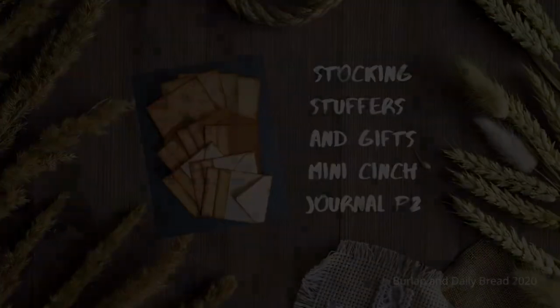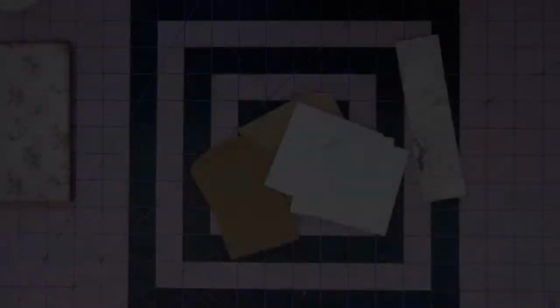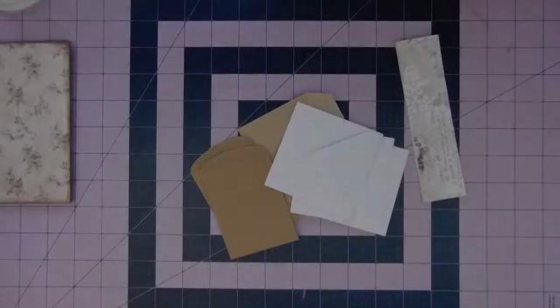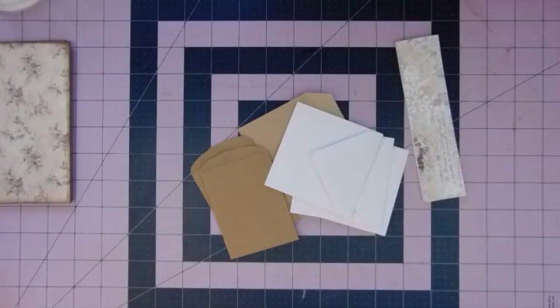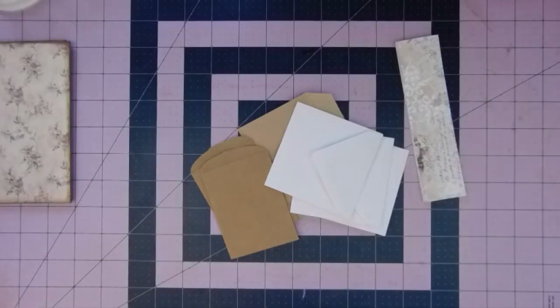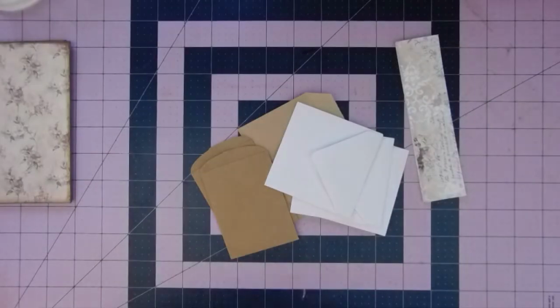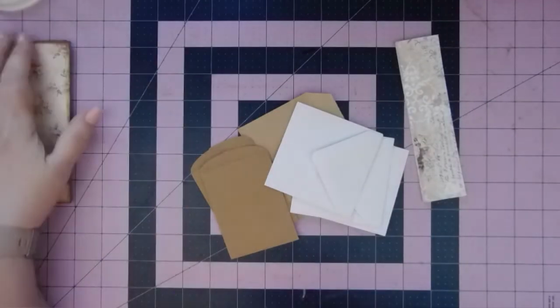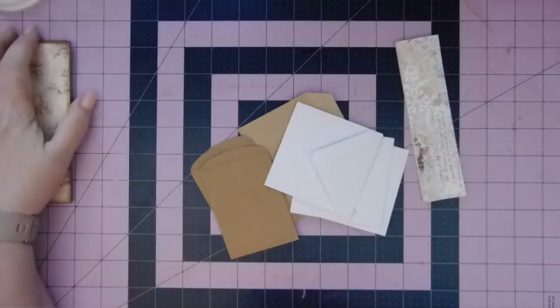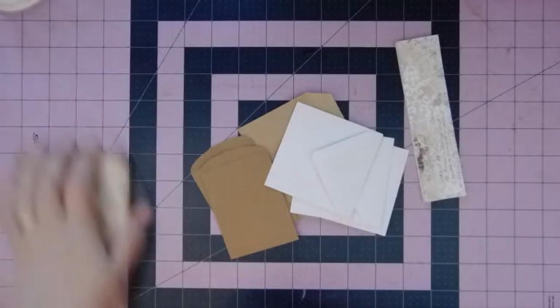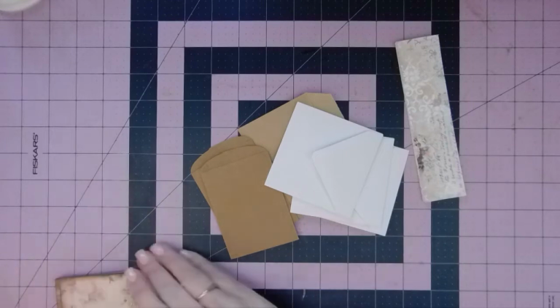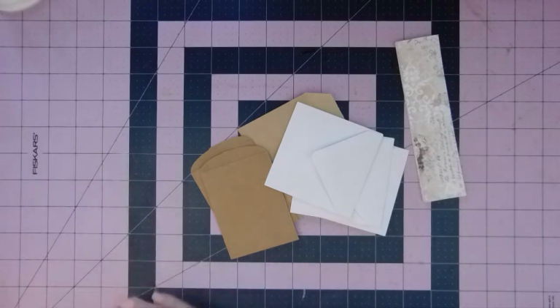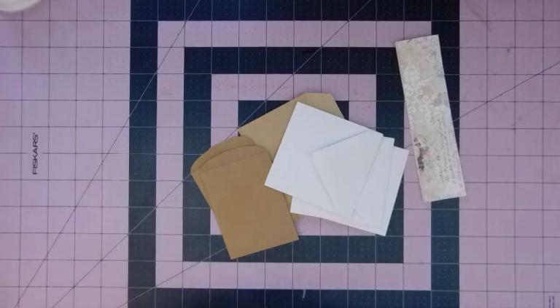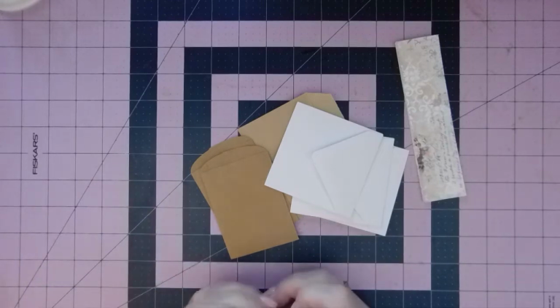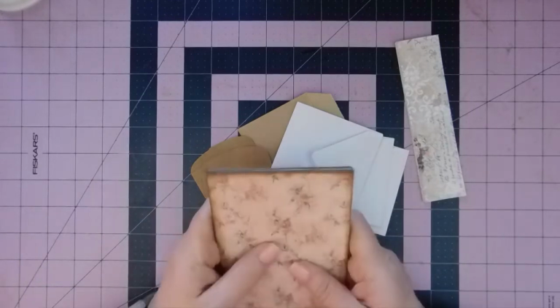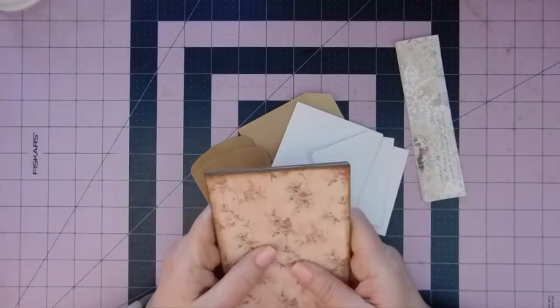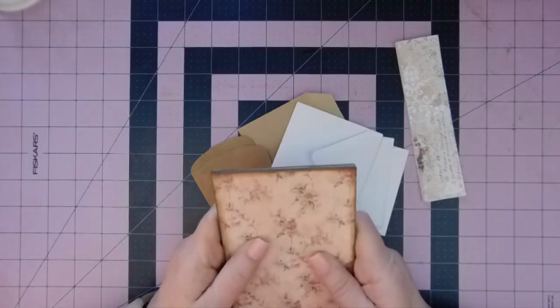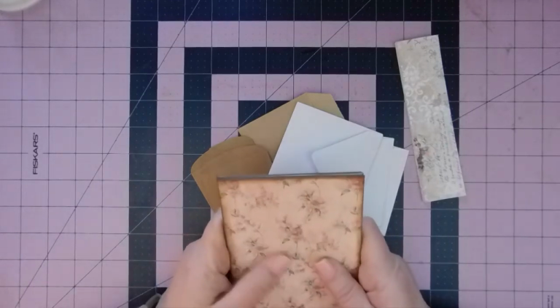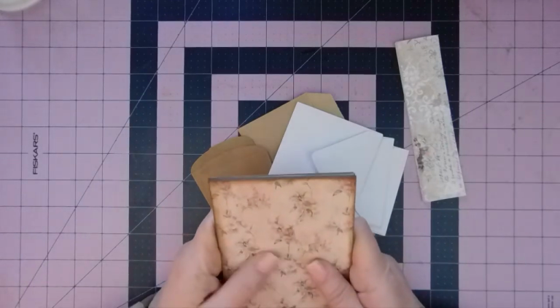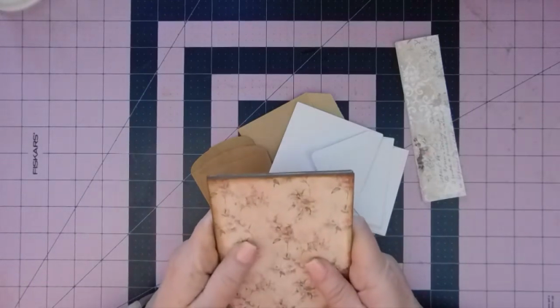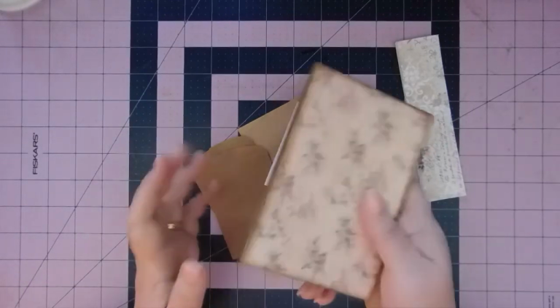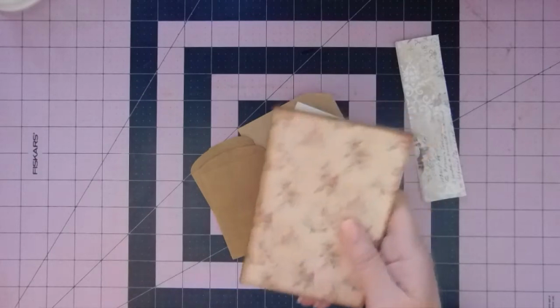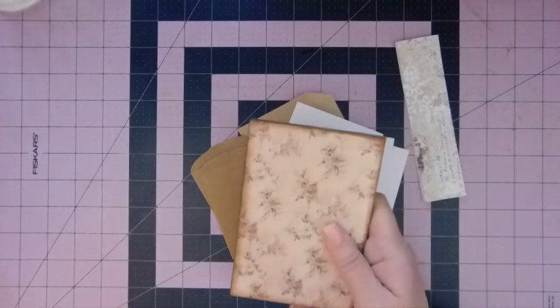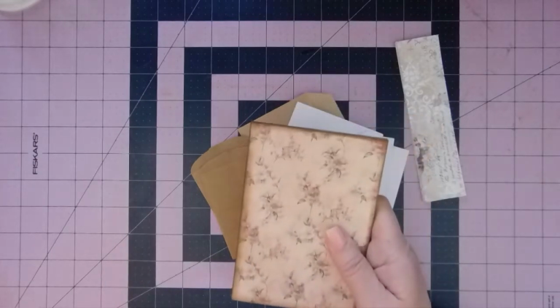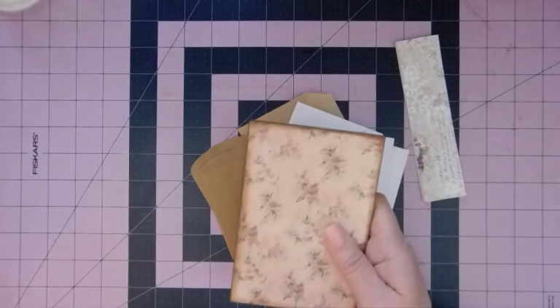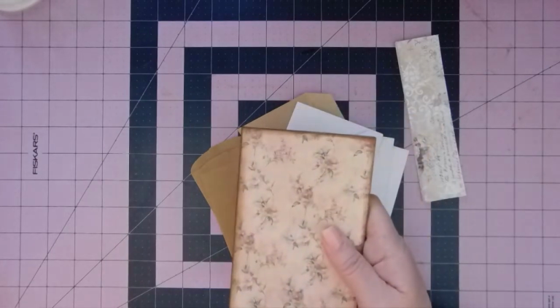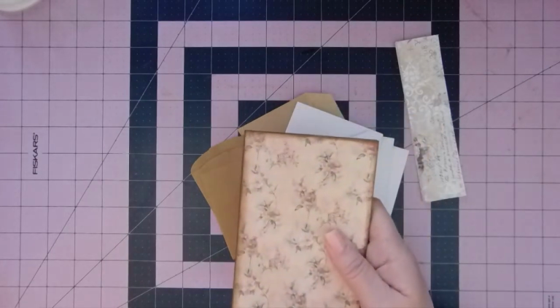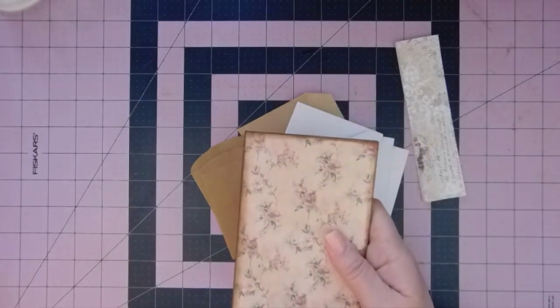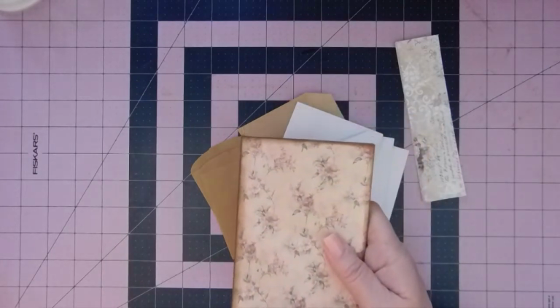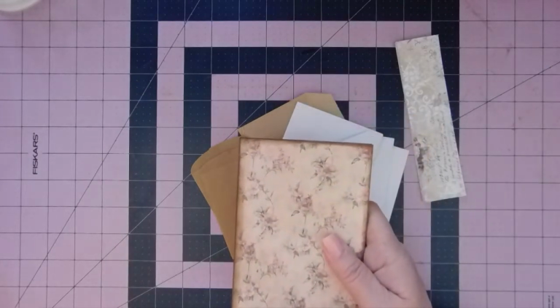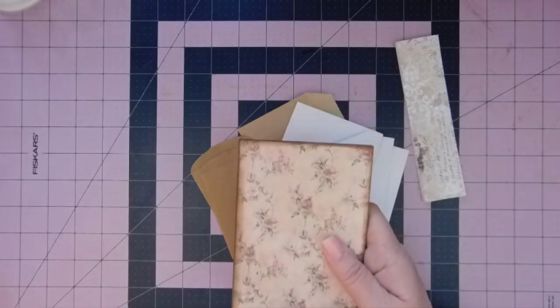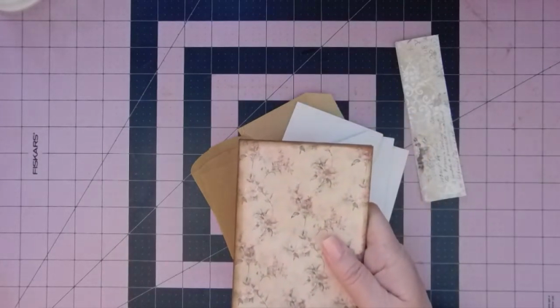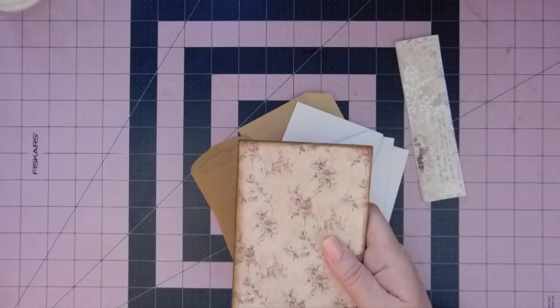Hi everyone, it's Christy. Welcome back. We're working on our 4x6 cinch journal, and I'm doing it in the style of Wendy over at Wendy's Journal Adventure.